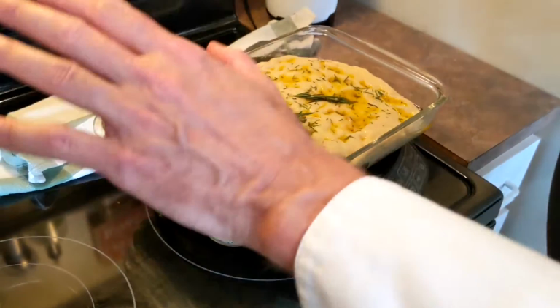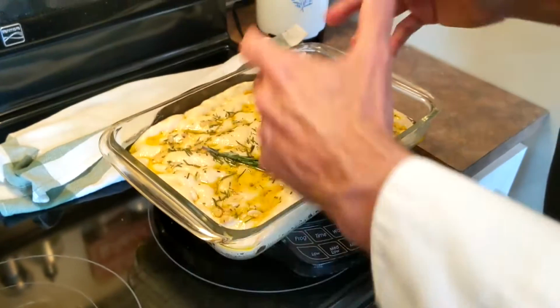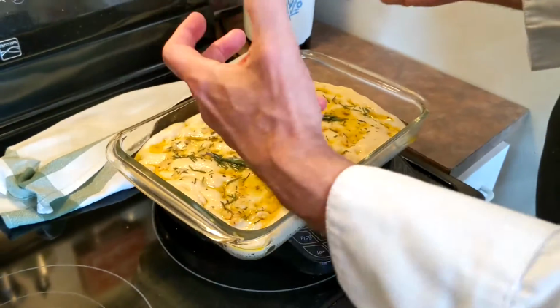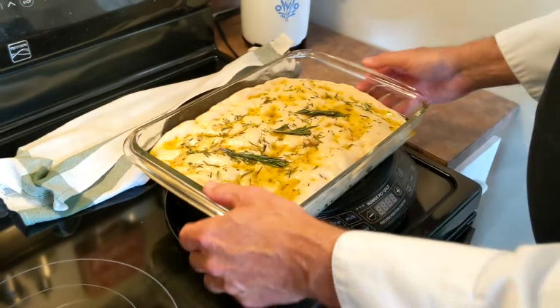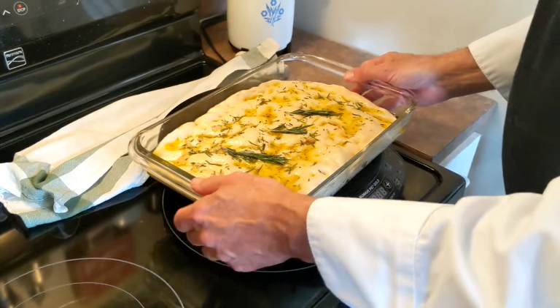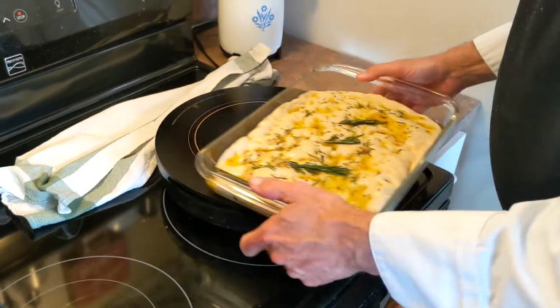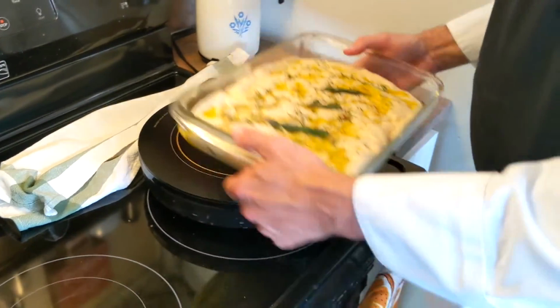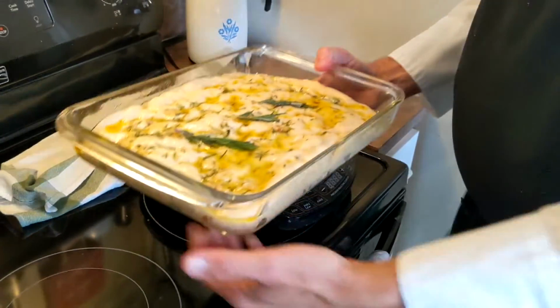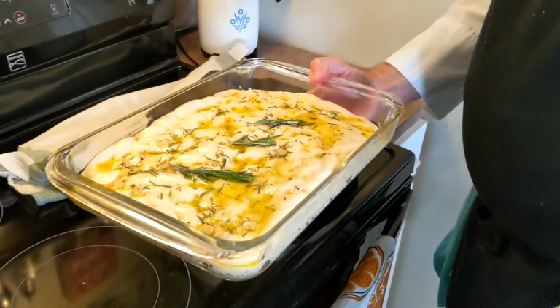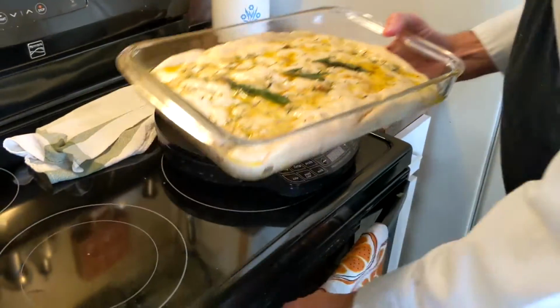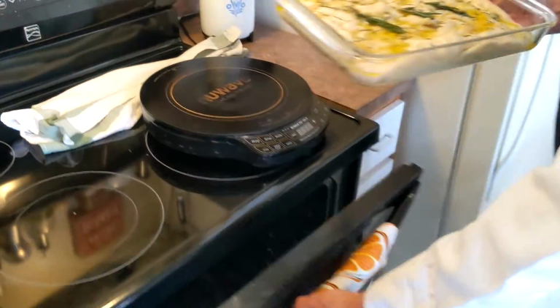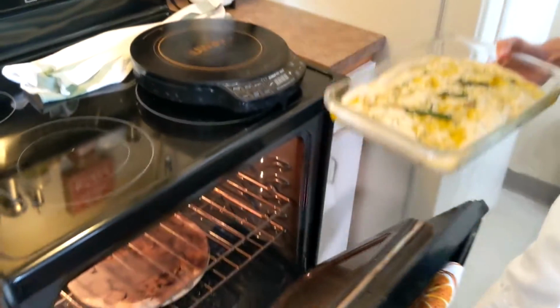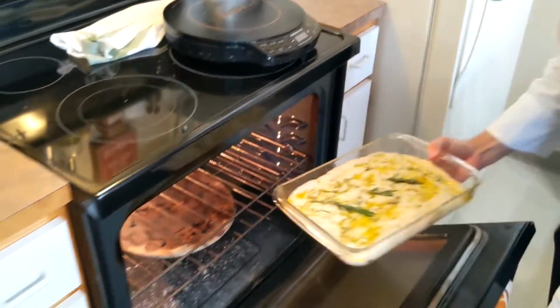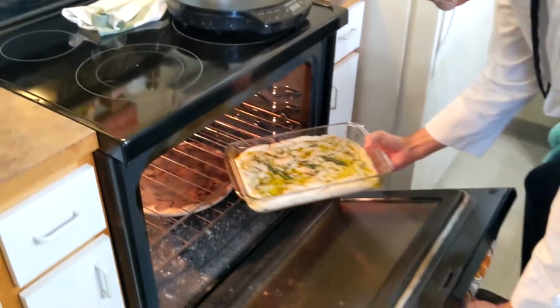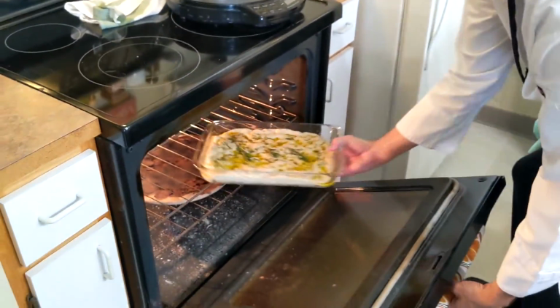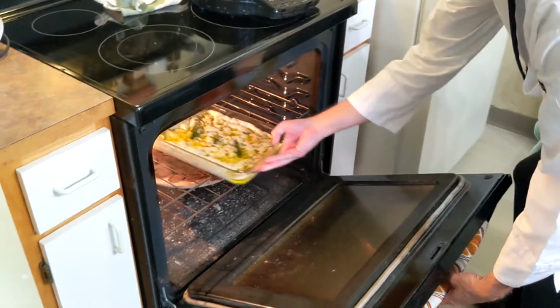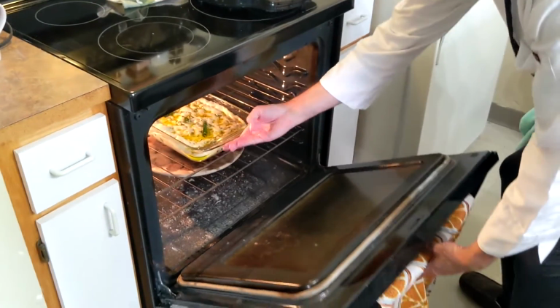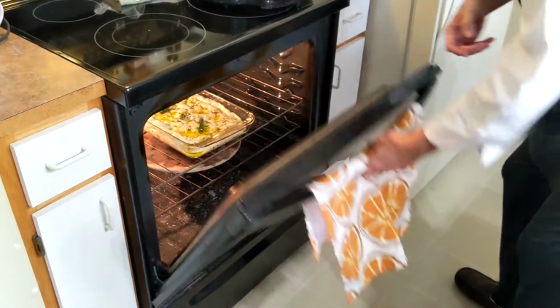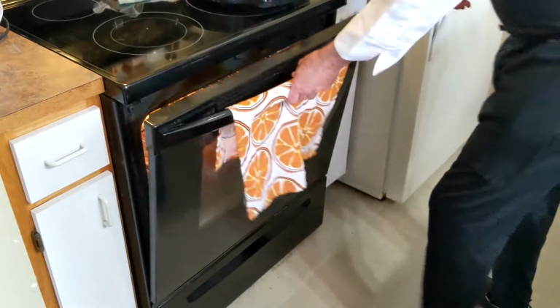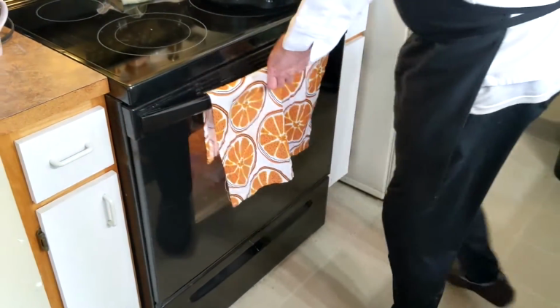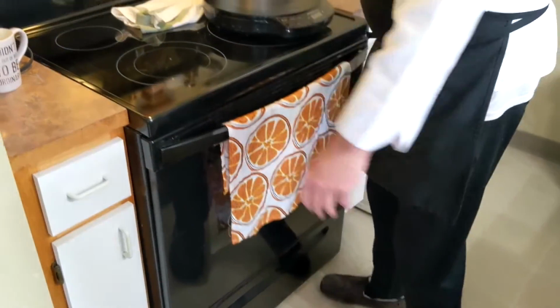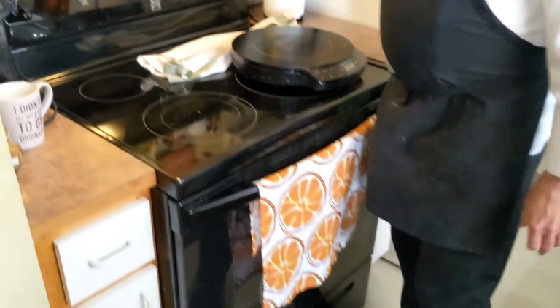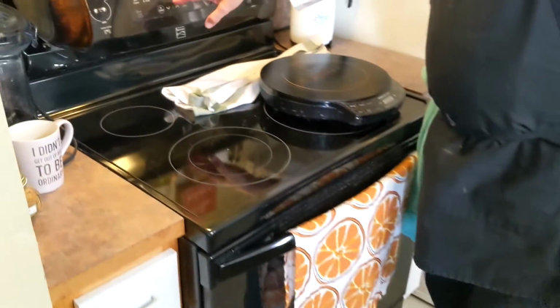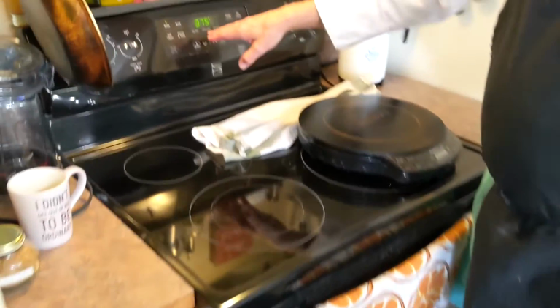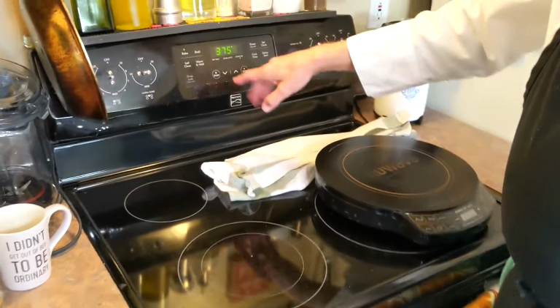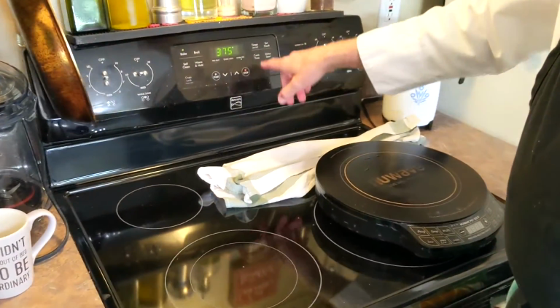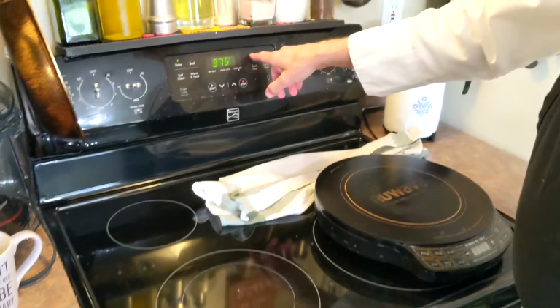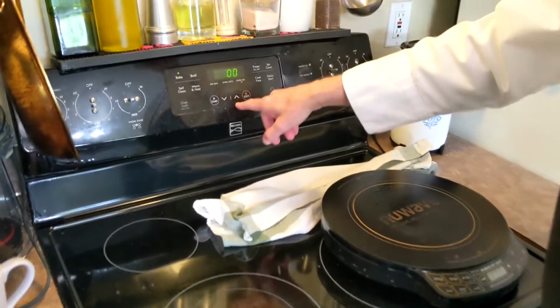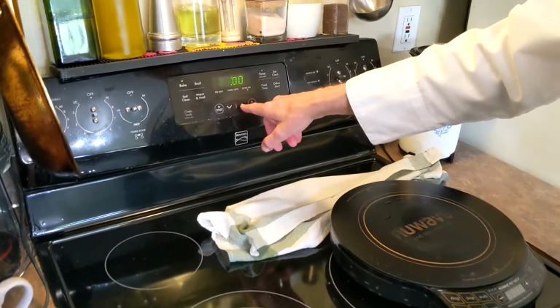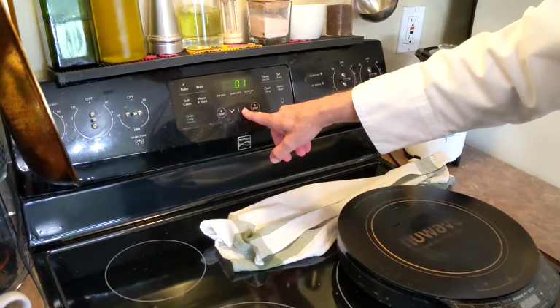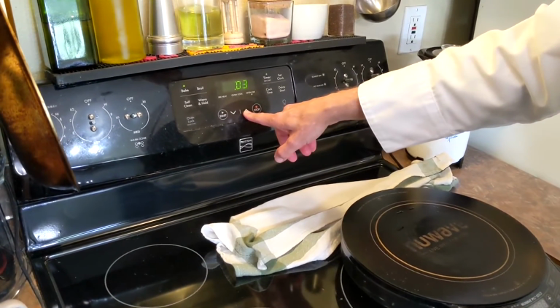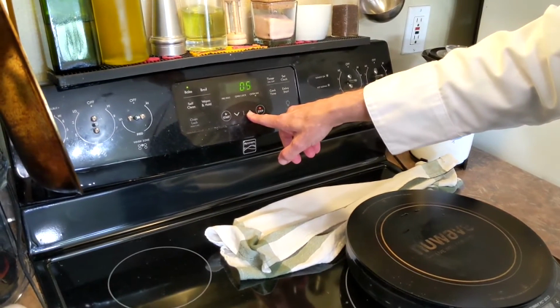You can see that the bread has risen a little bit. We don't want it to be really big because we want it to be thick and chewy. That's what it's going to look like. We're going to put it in the oven, set at 375, and set the timer for exactly 30 minutes.